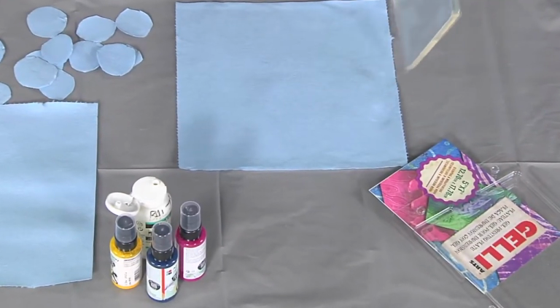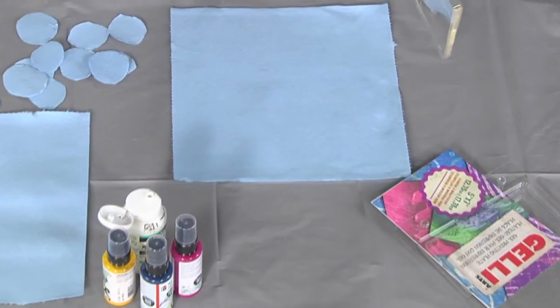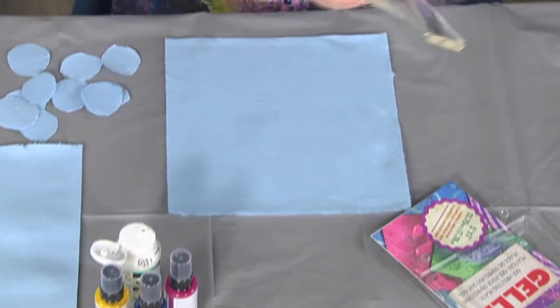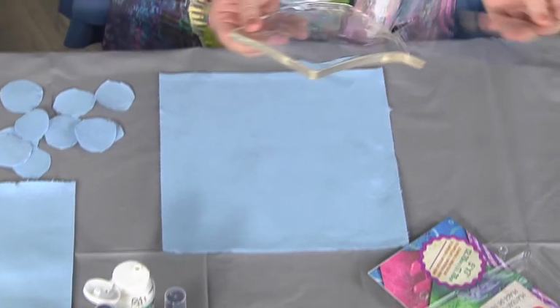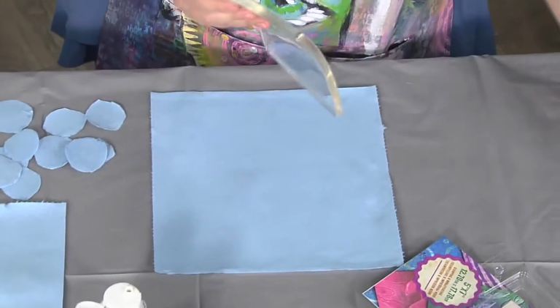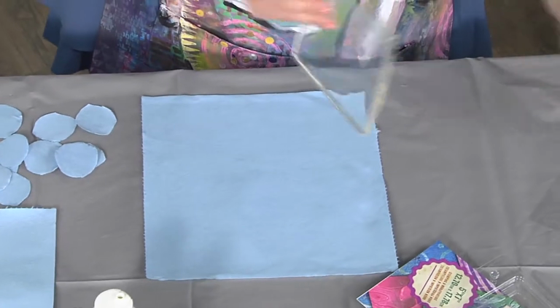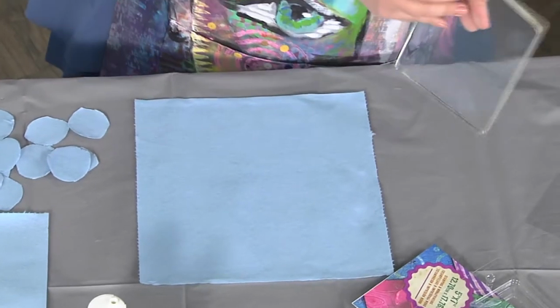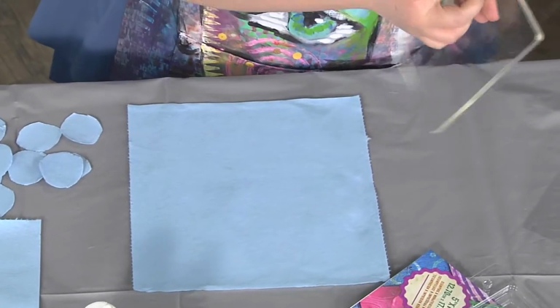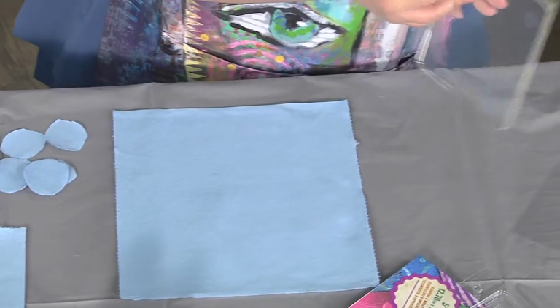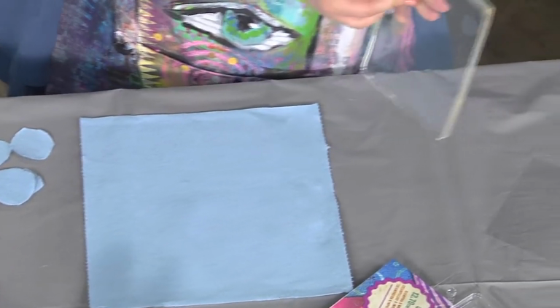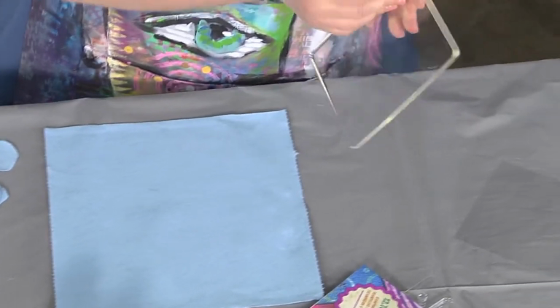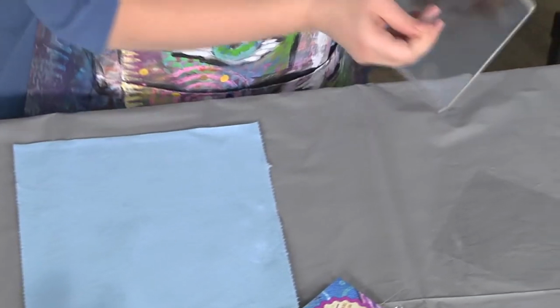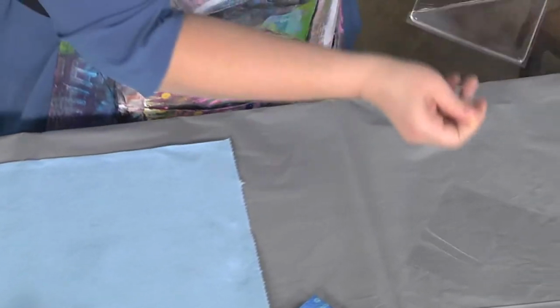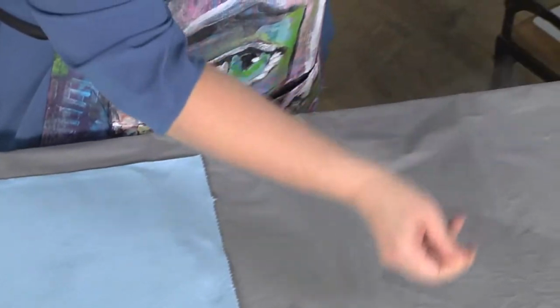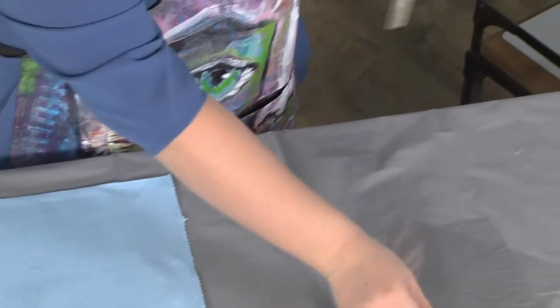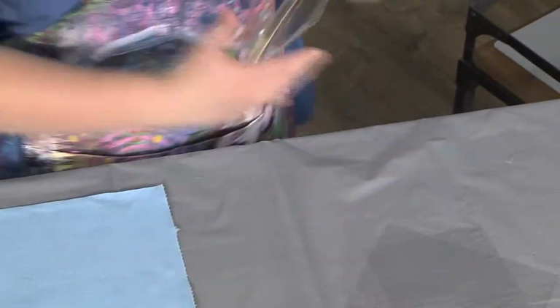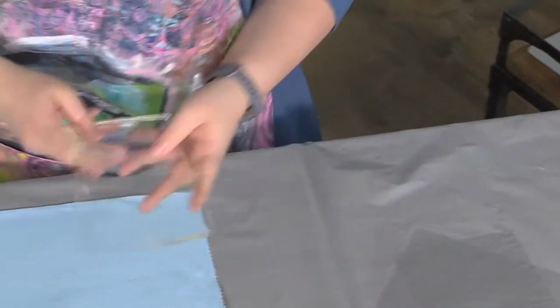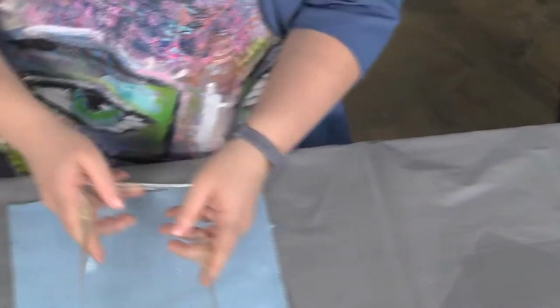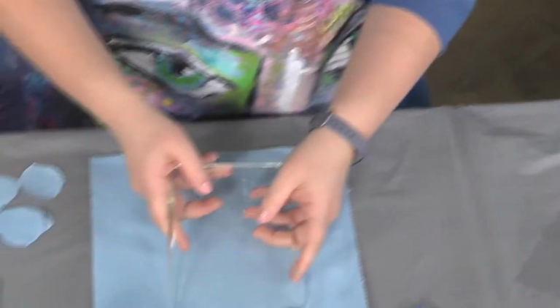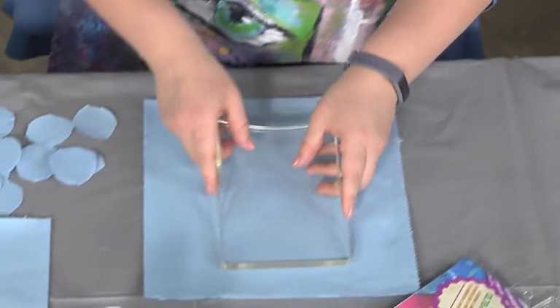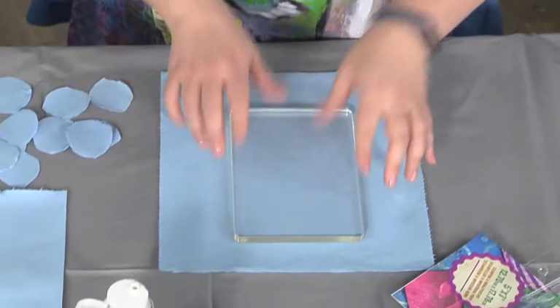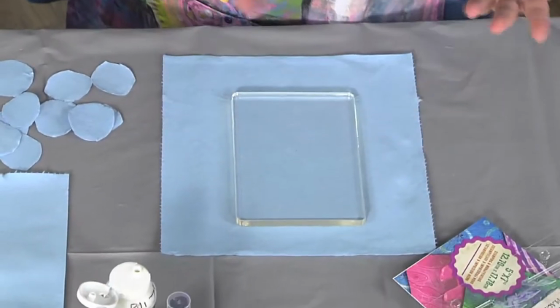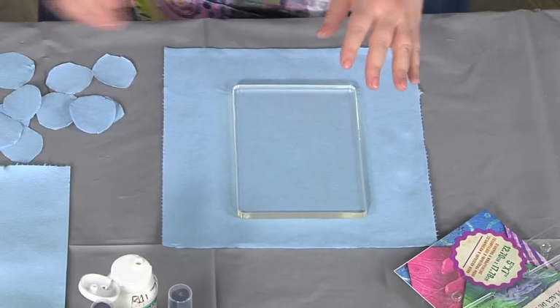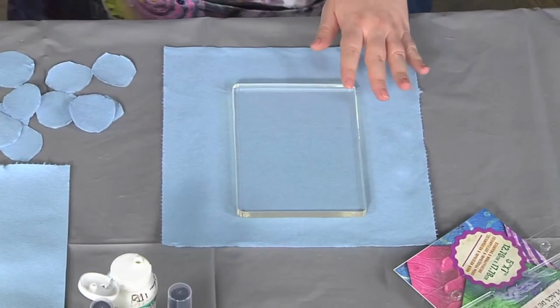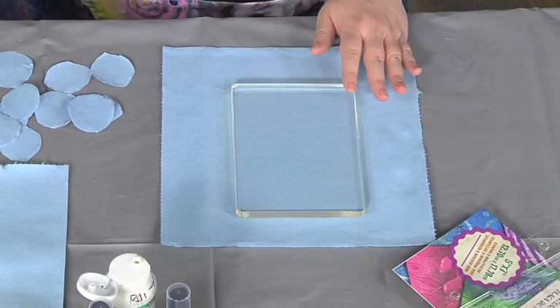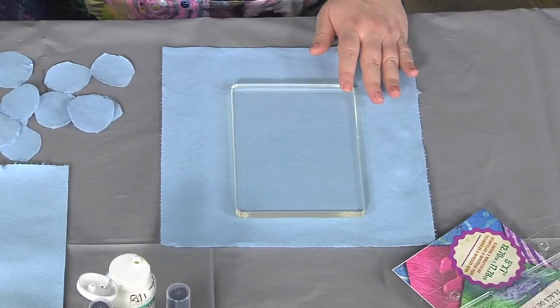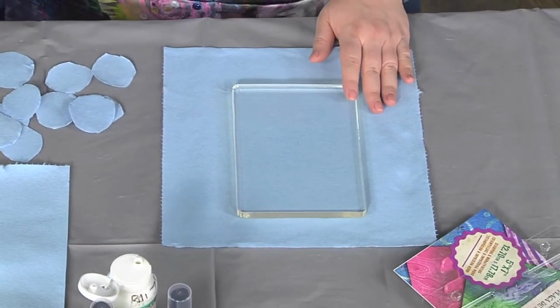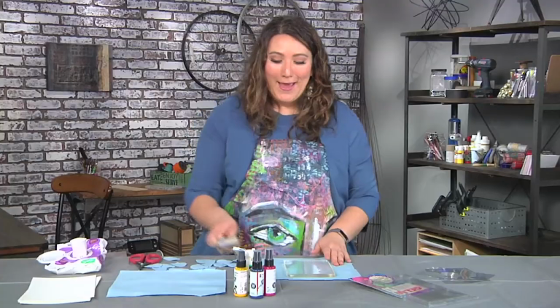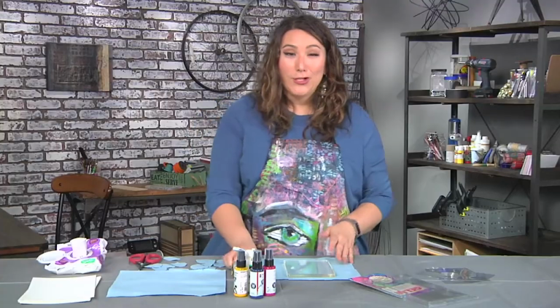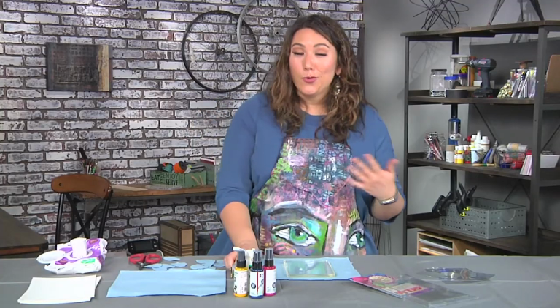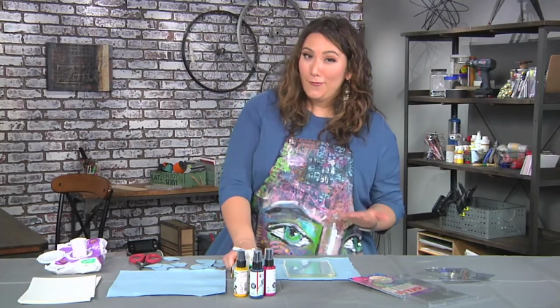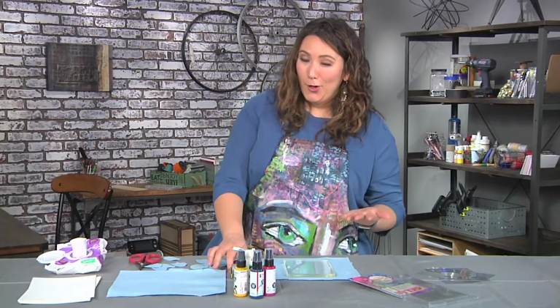You can make this yourself on the stove, or you can buy a pre-made one that lasts forever. The ones that you make on your stove have to be kept in the refrigerator — they last a couple of weeks depending on how gentle or tough you are.